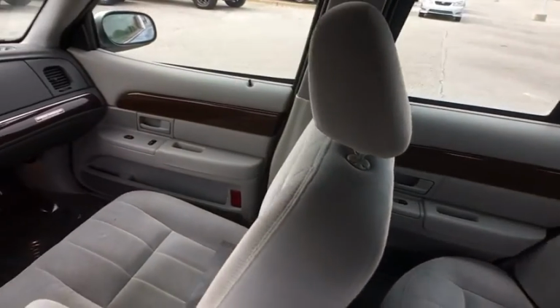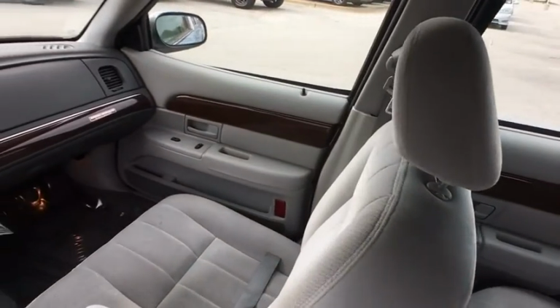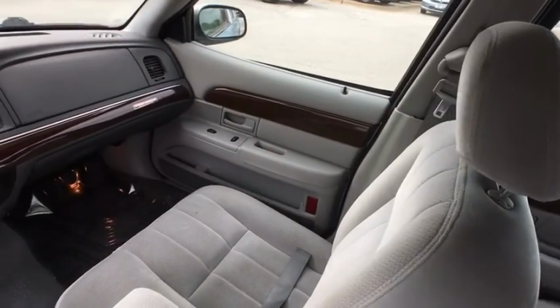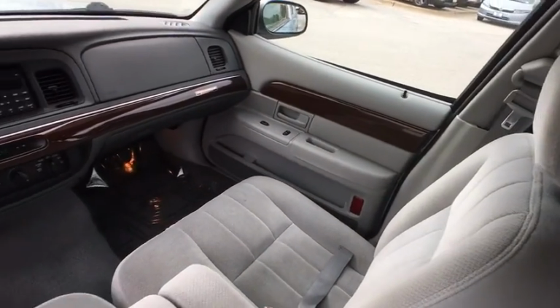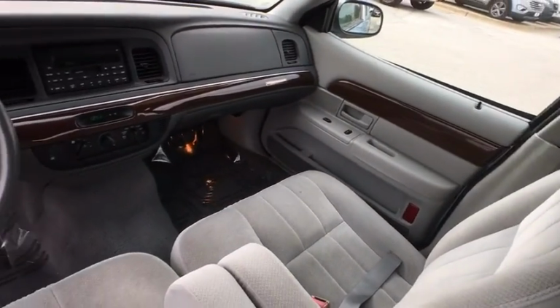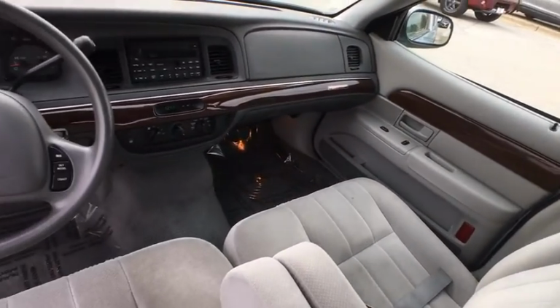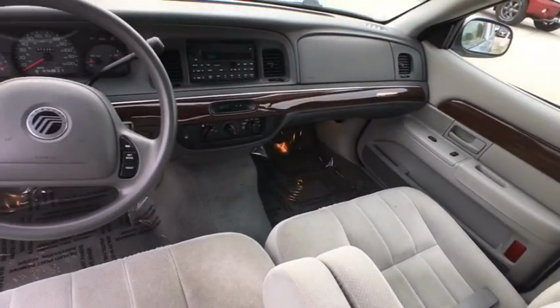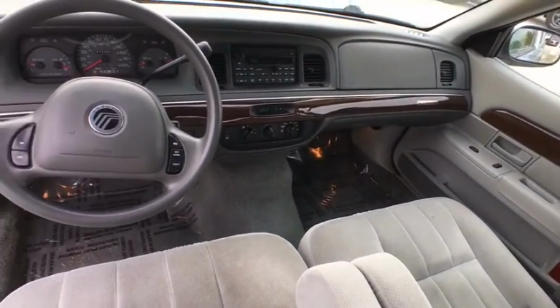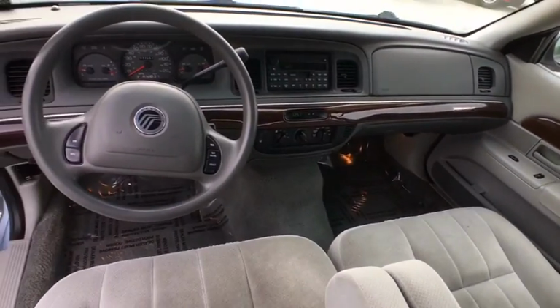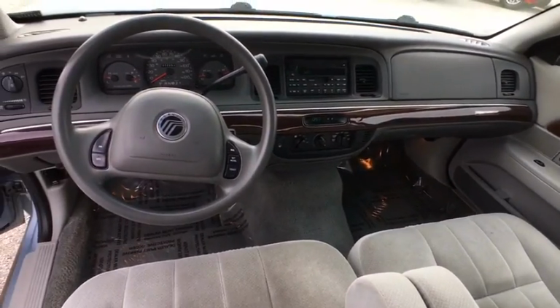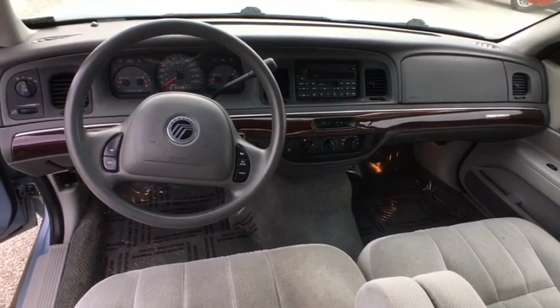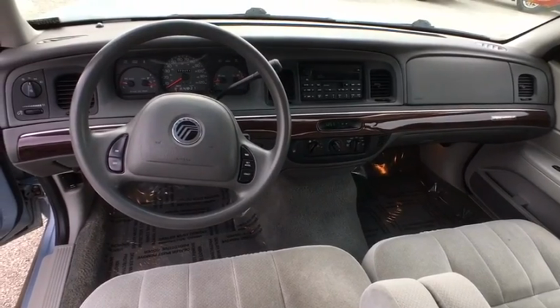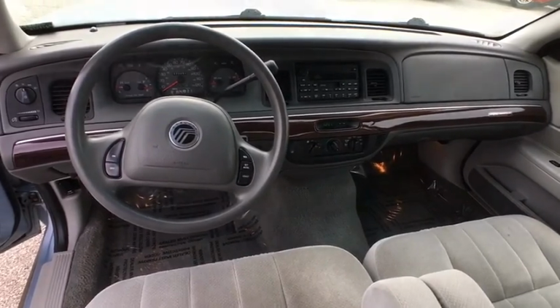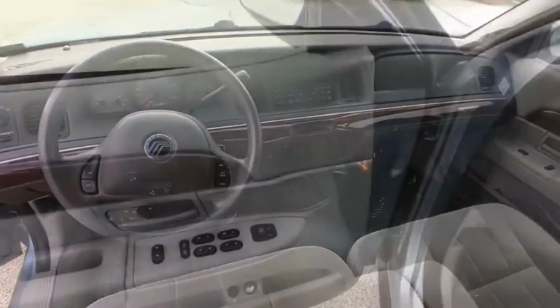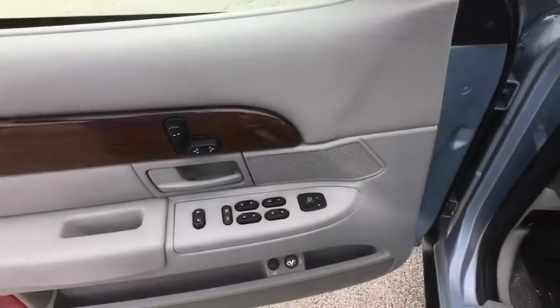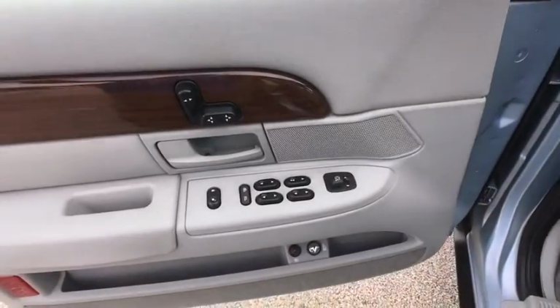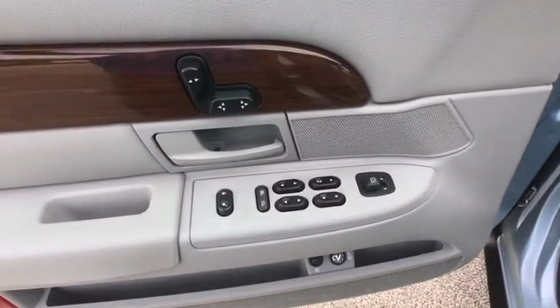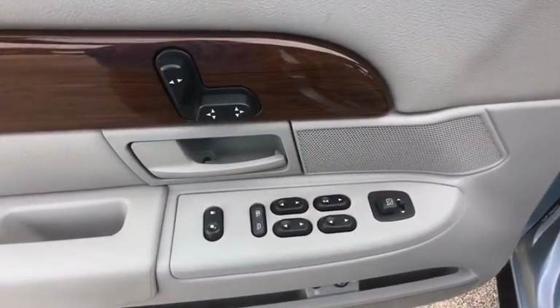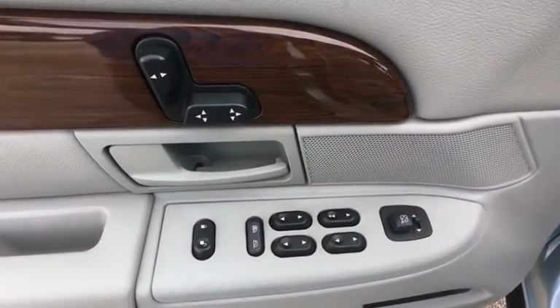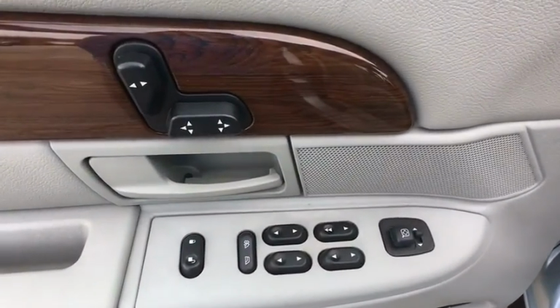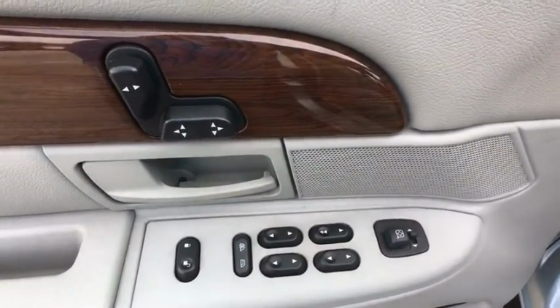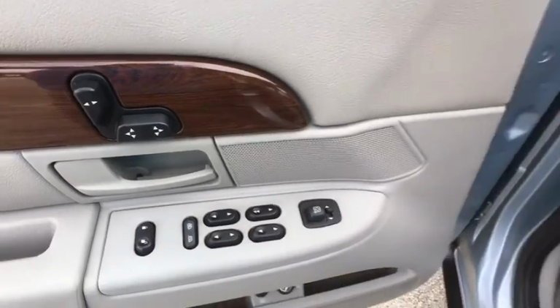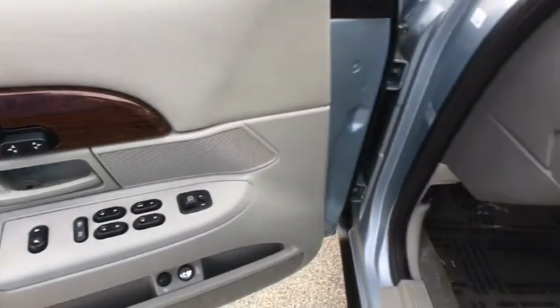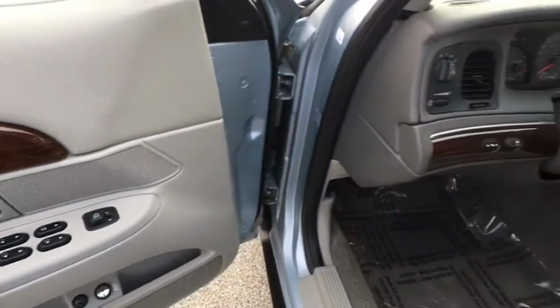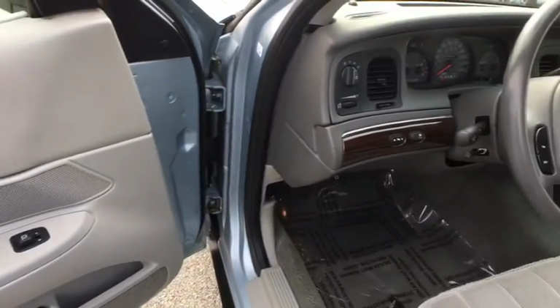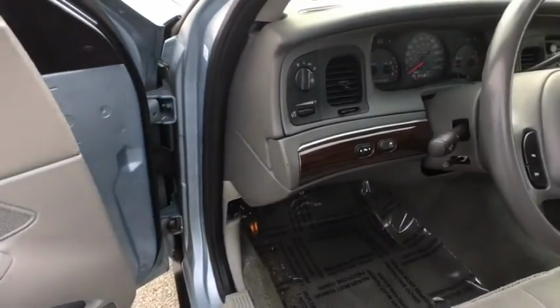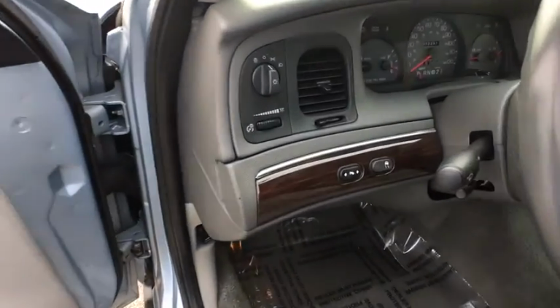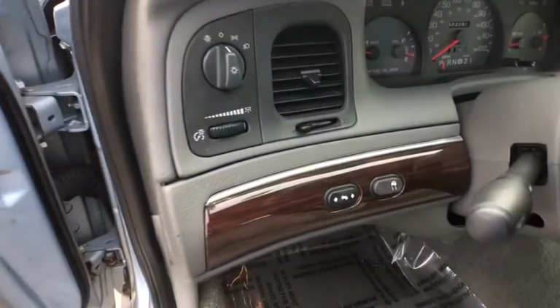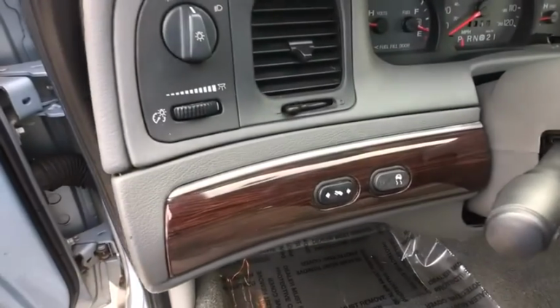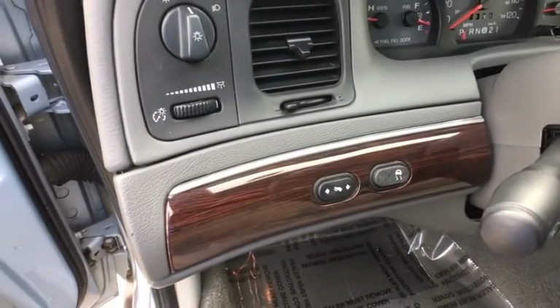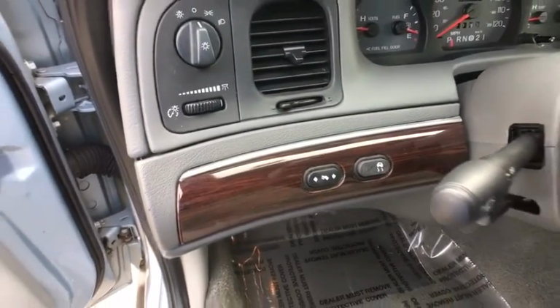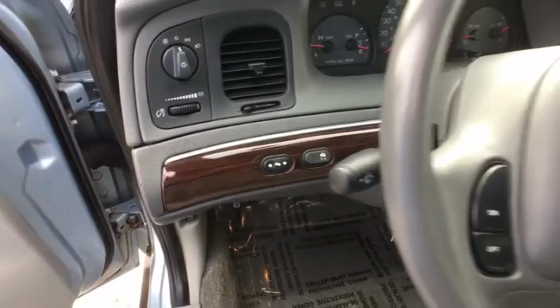Power windows, passenger airbags, power door locks, child safety locks, intermittent wipers, variable speed intermittent wipers, front reading lamps, power driver's seat, remote trunk release. Your new ride is just a phone call away.